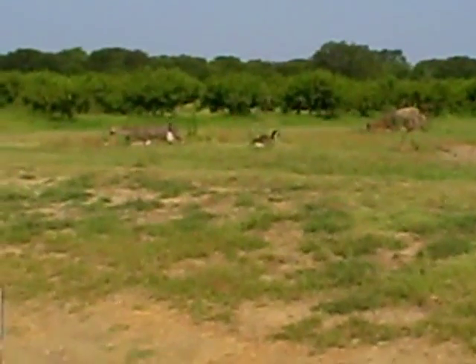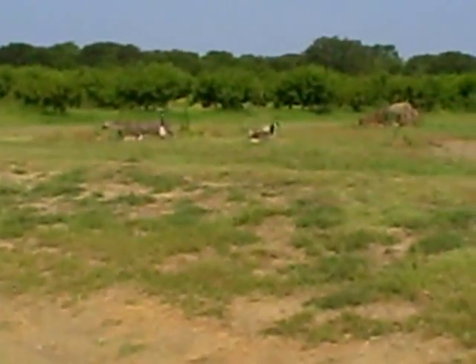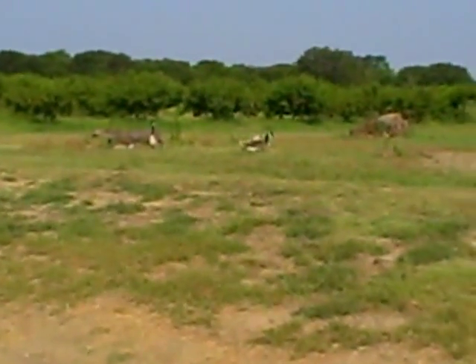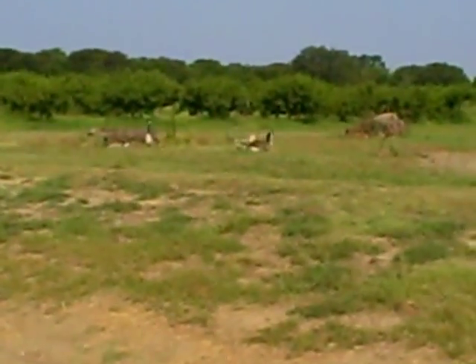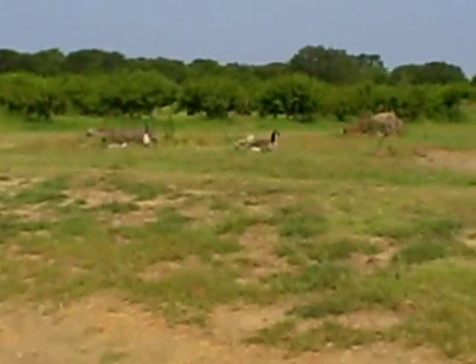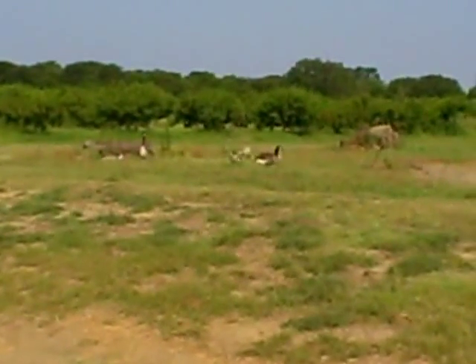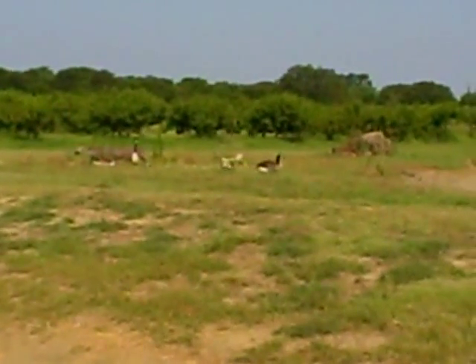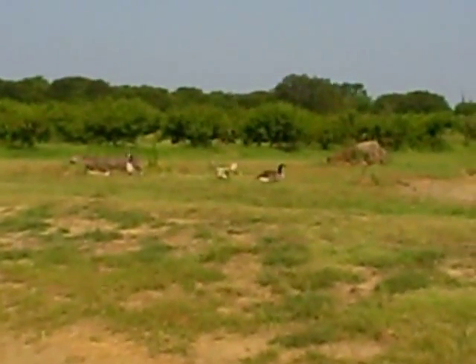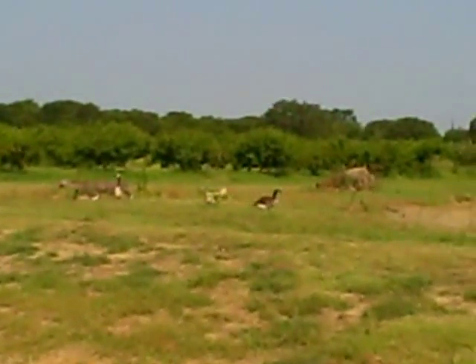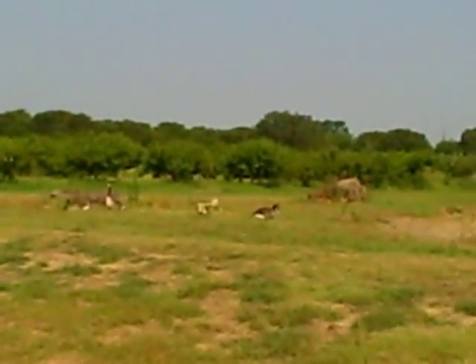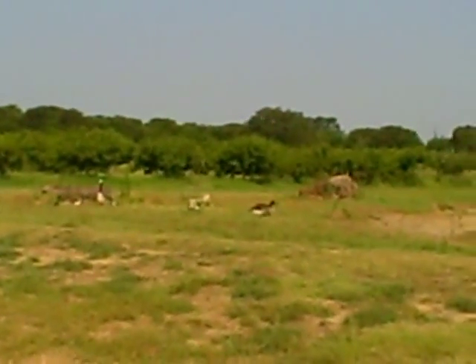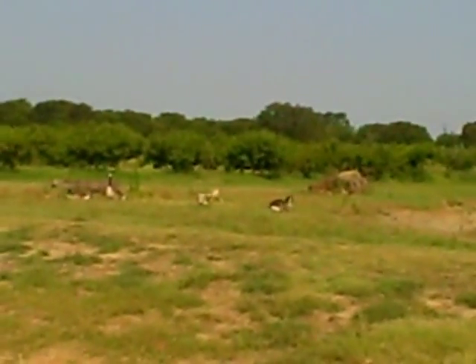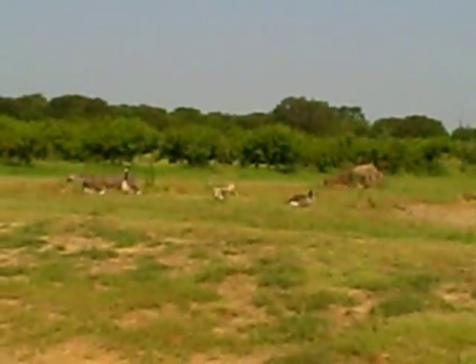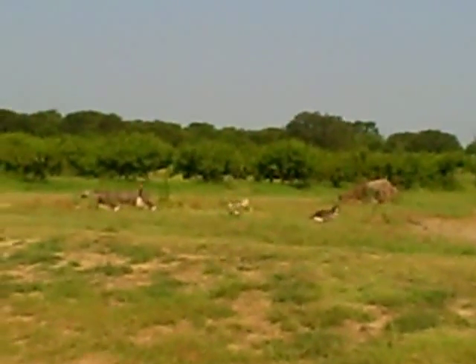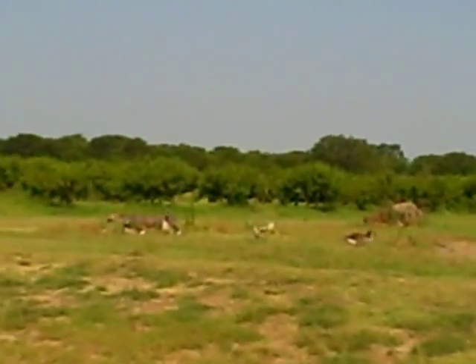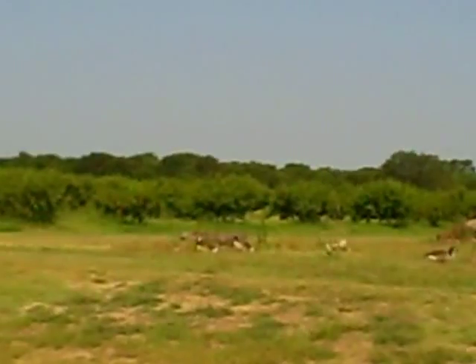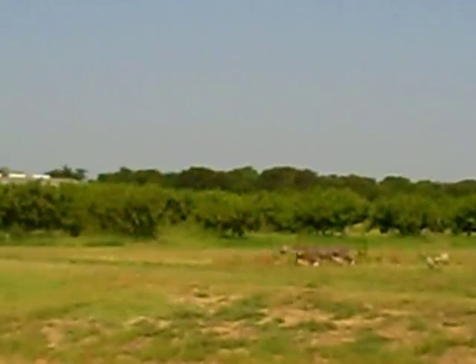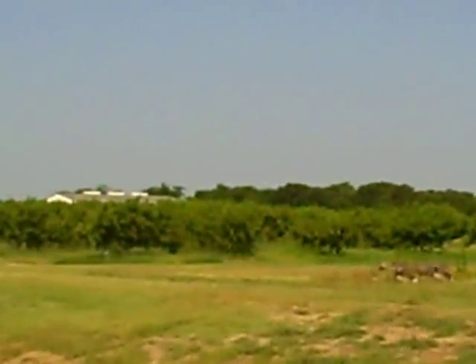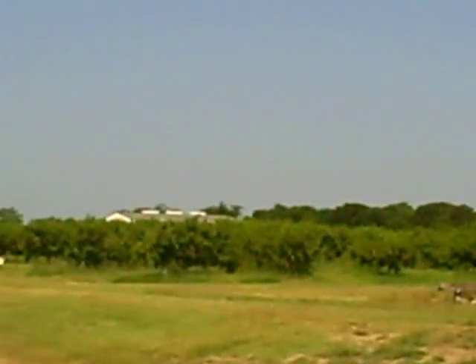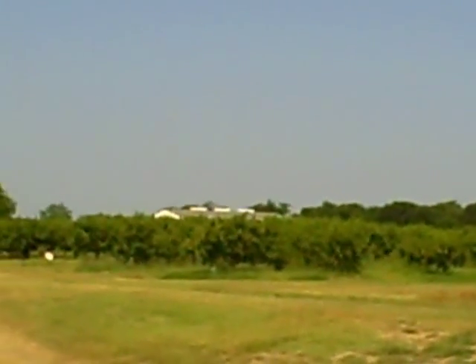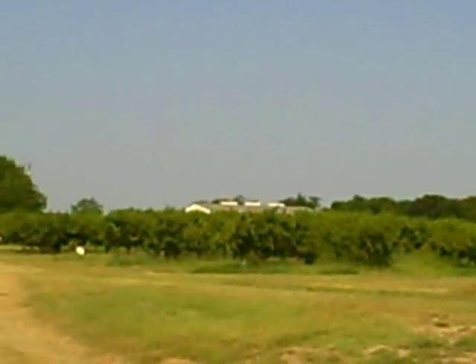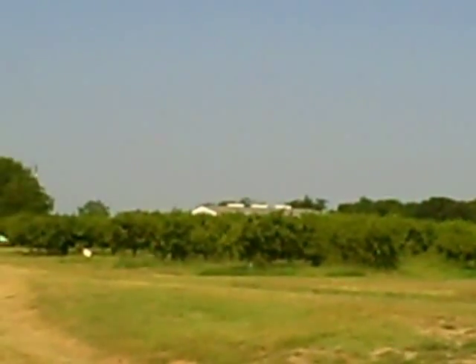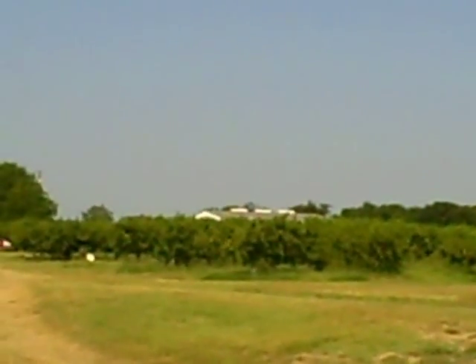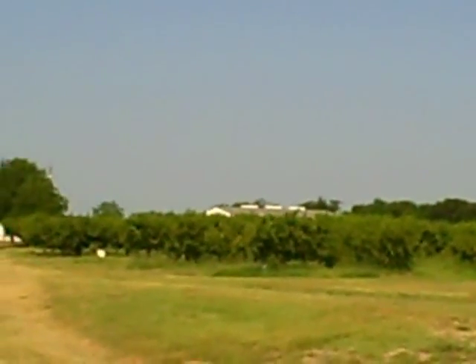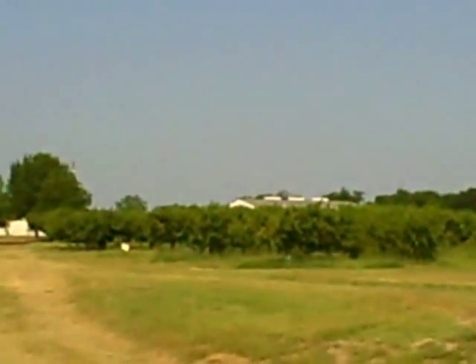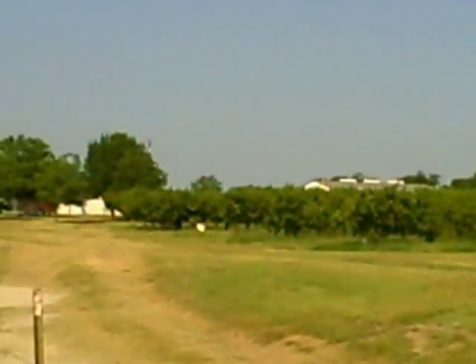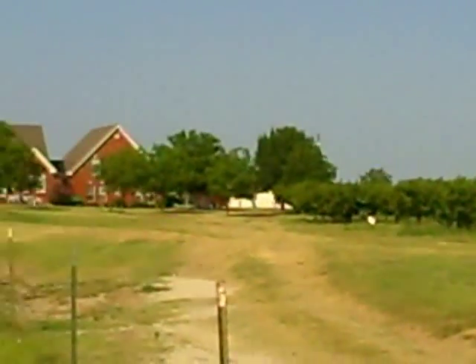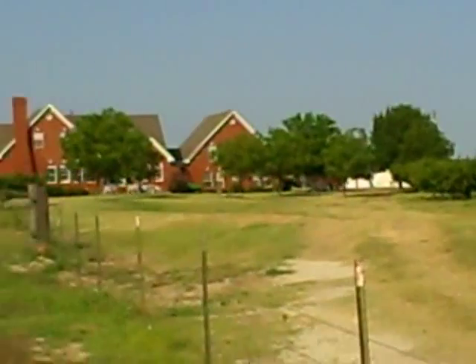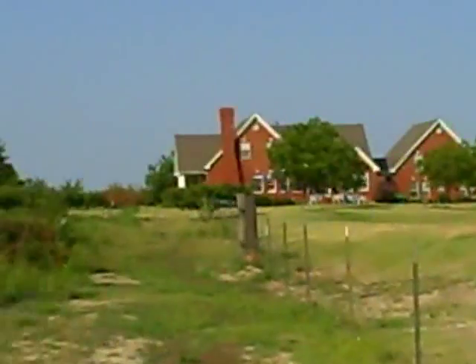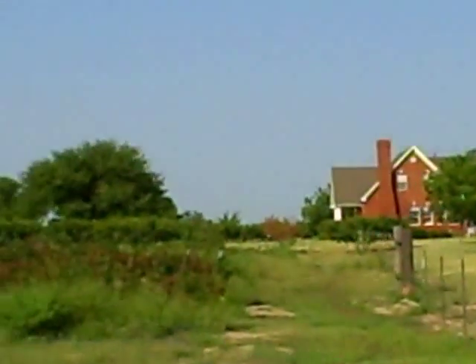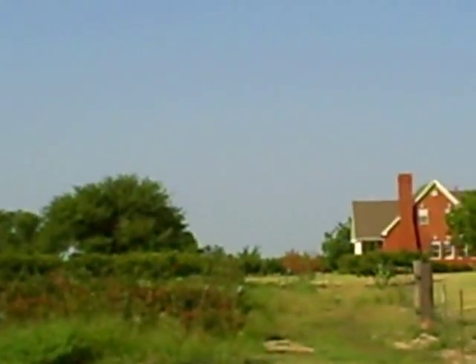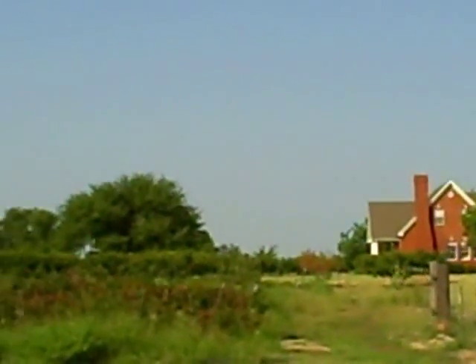We're here at Hamsberry Farm. As you can see, there are some ham ducks and those are some ham trees over there where you get ham peaches, and here we have the ham house.